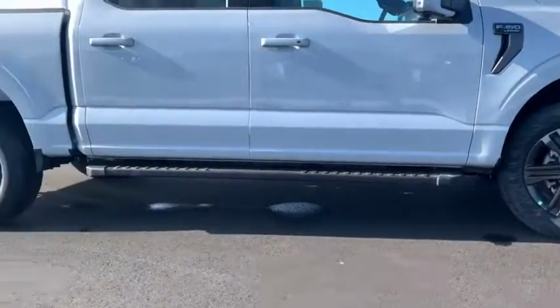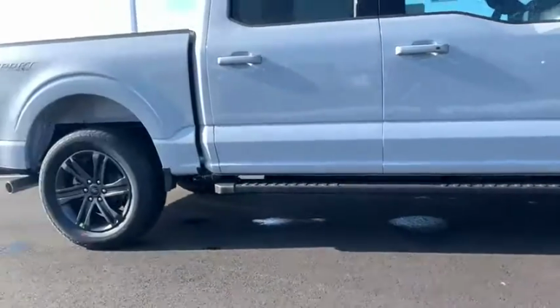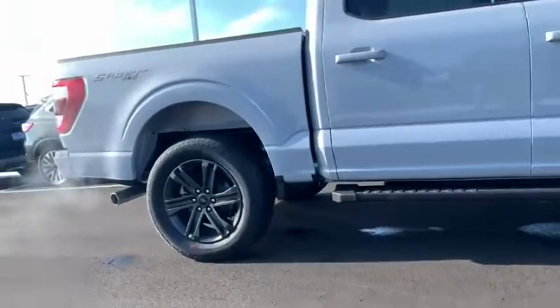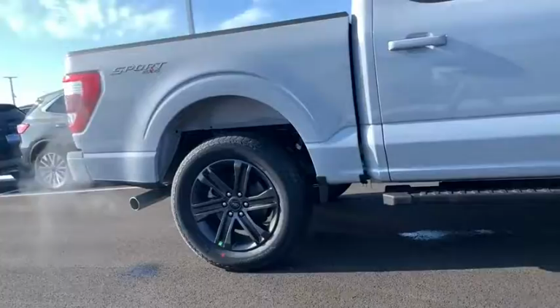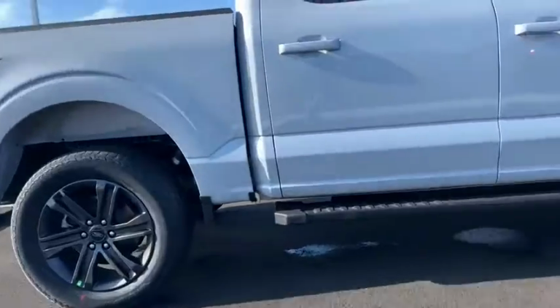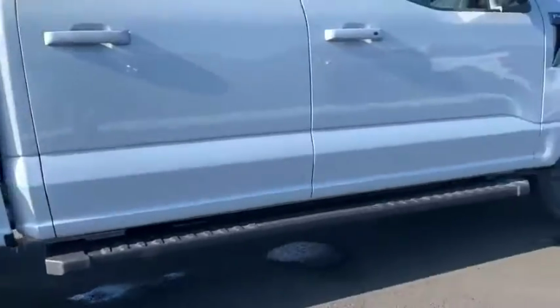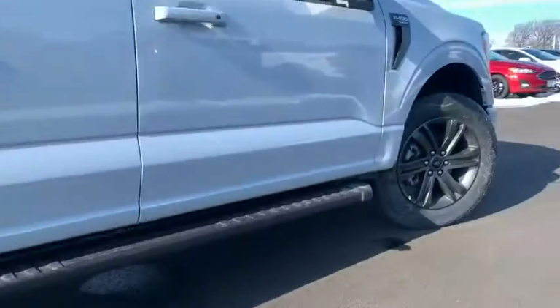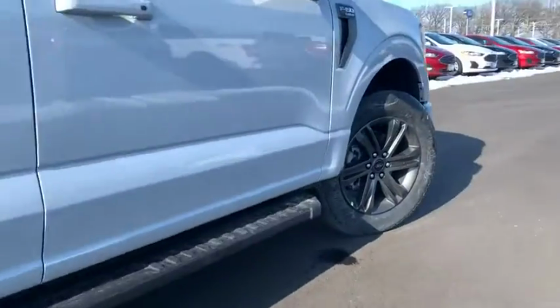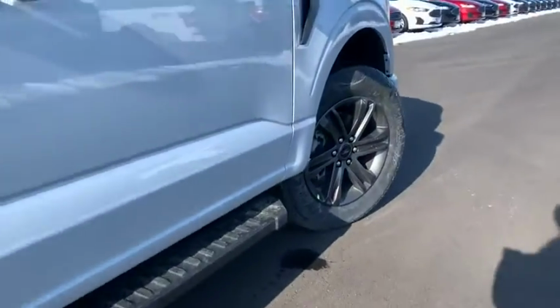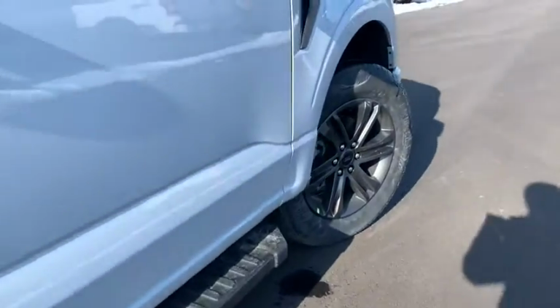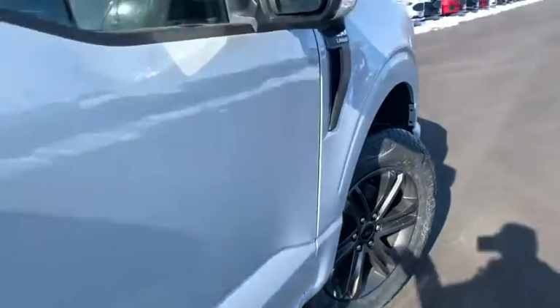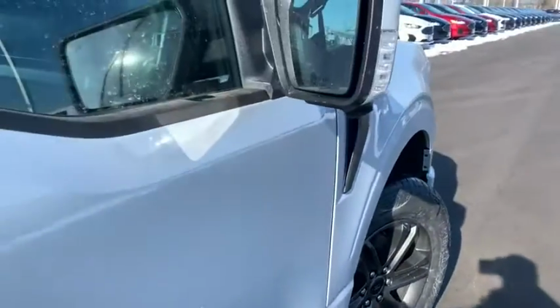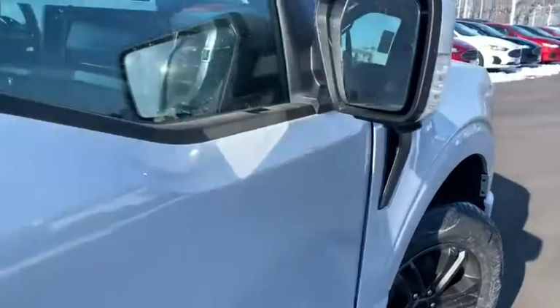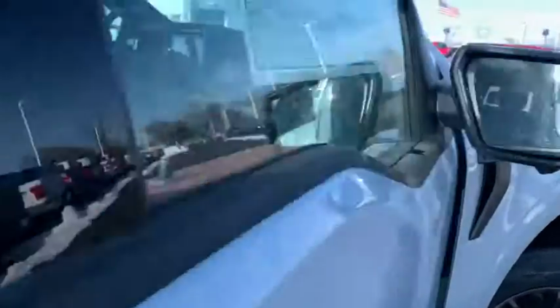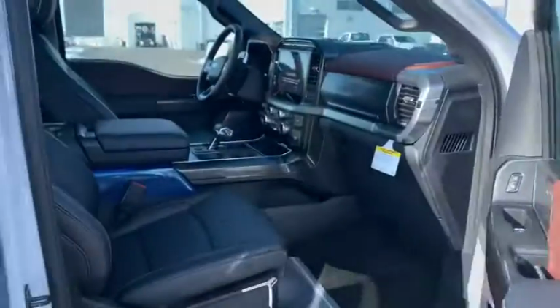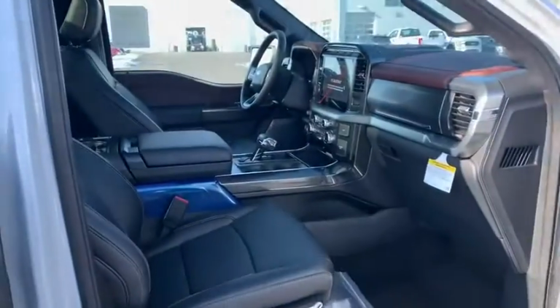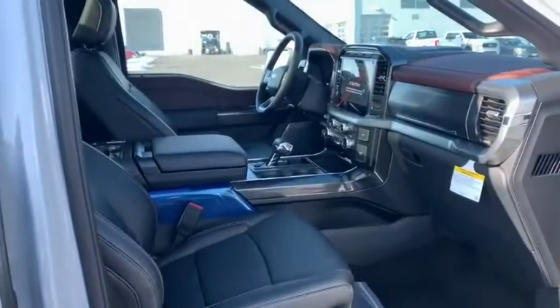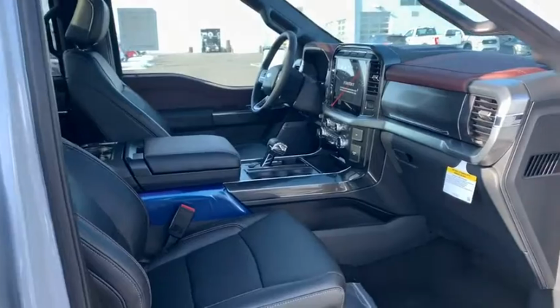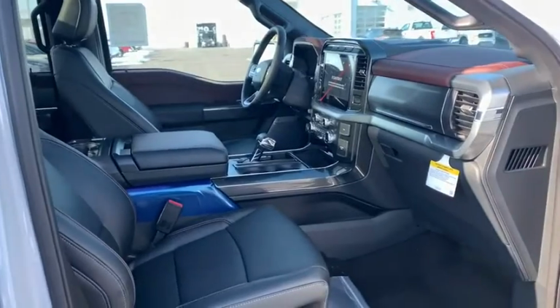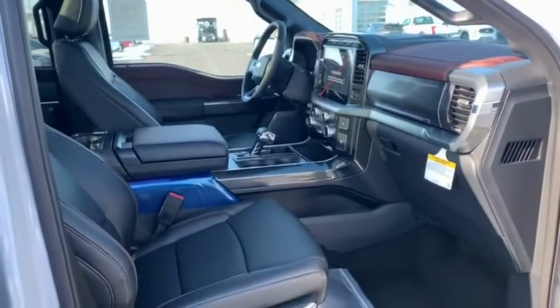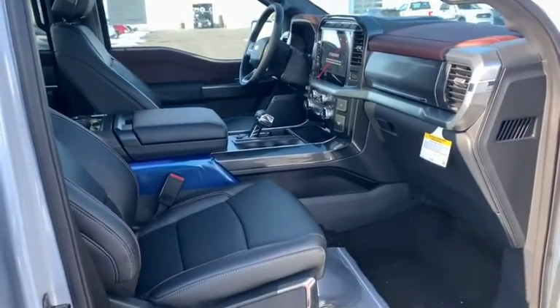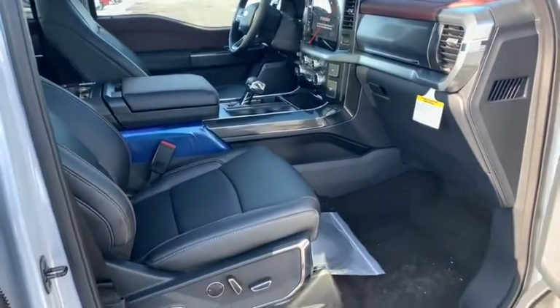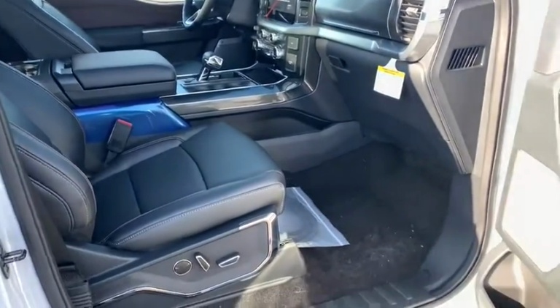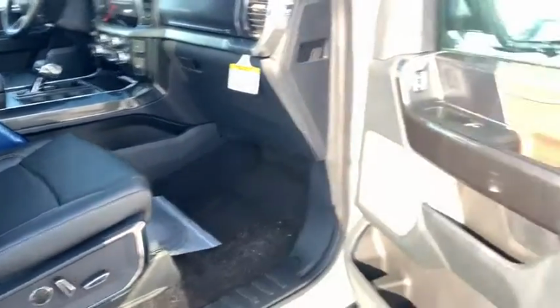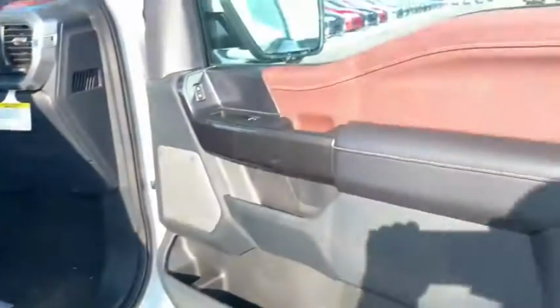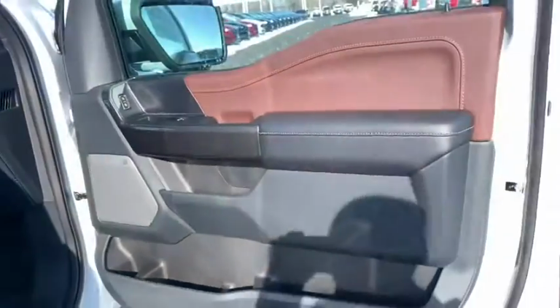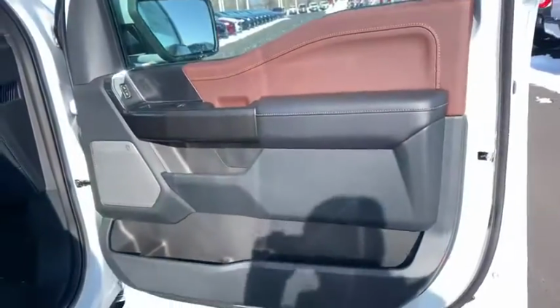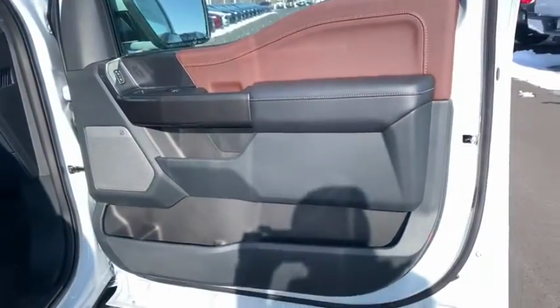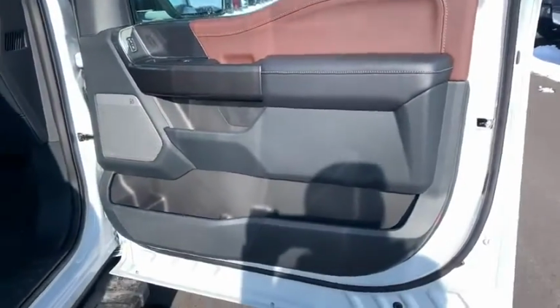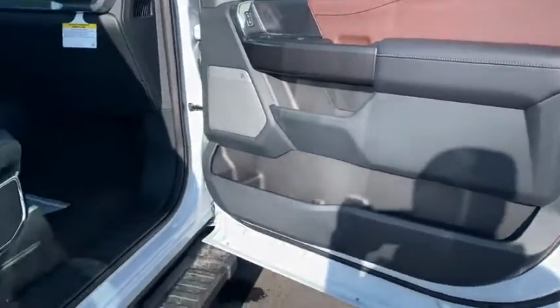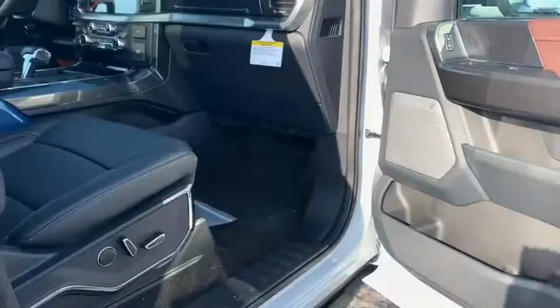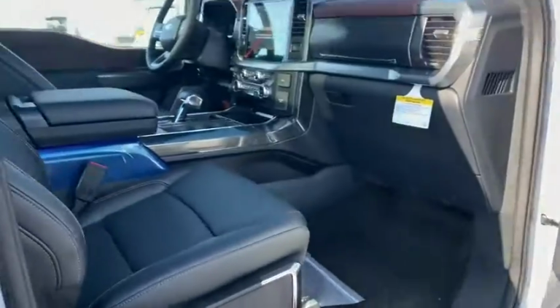Traction control, power tailgate, automatic transmission, power windows, compass, tachometer, speed proportional power steering, daytime running lights, towing package, tire pressure monitoring system.